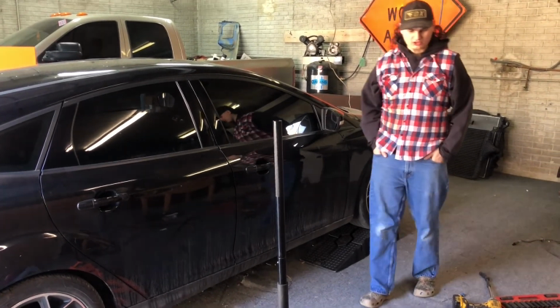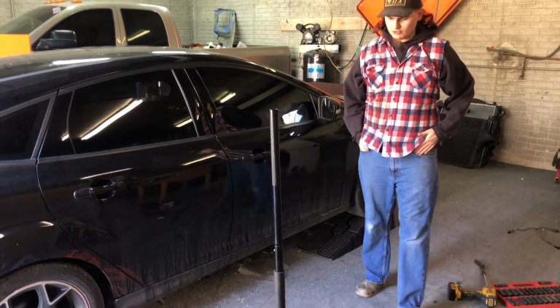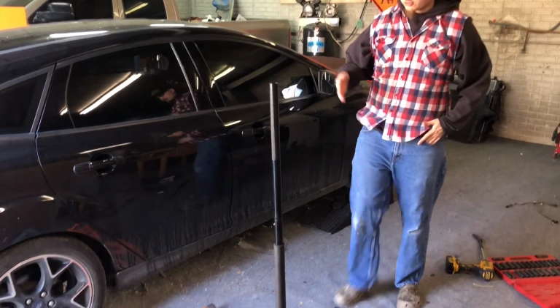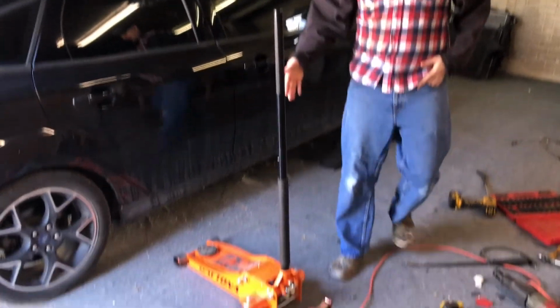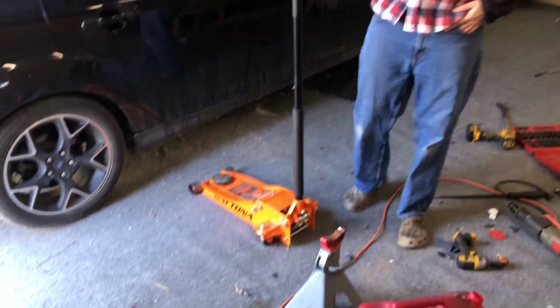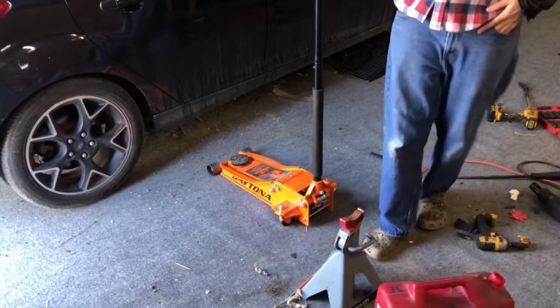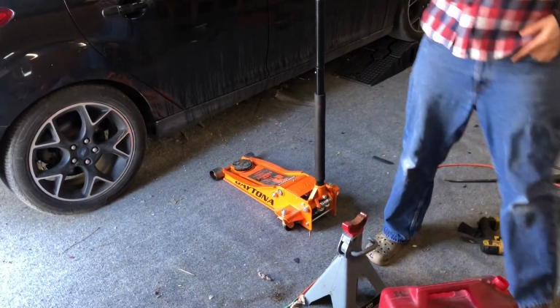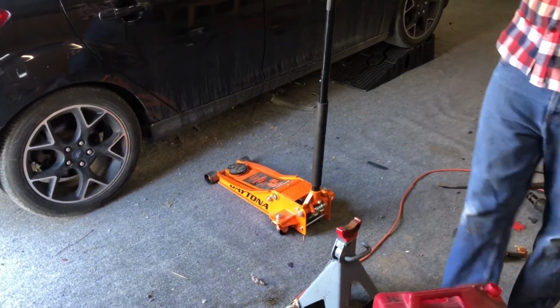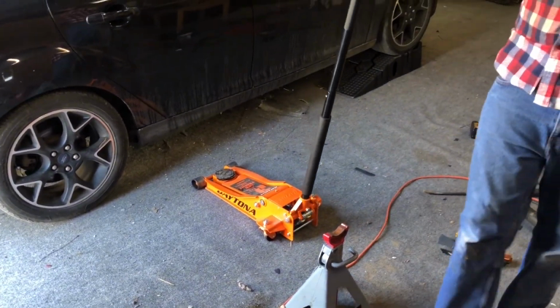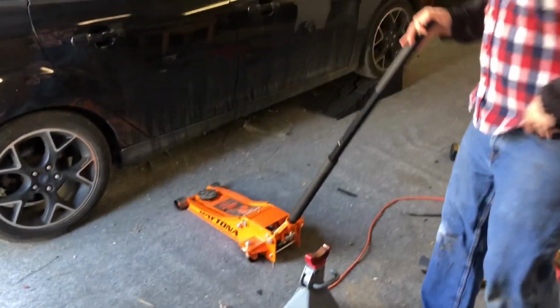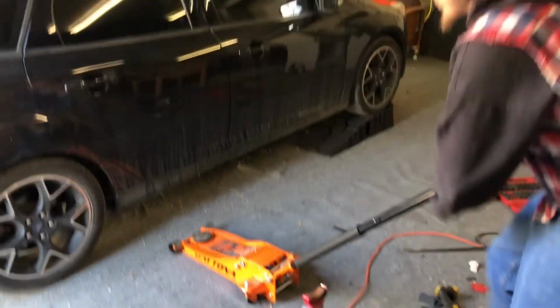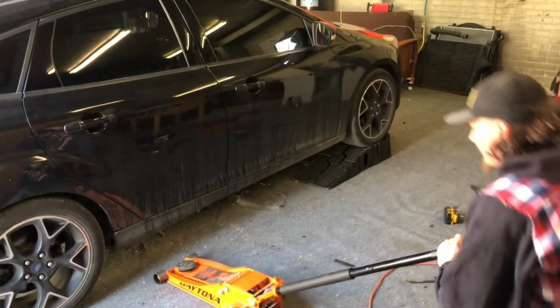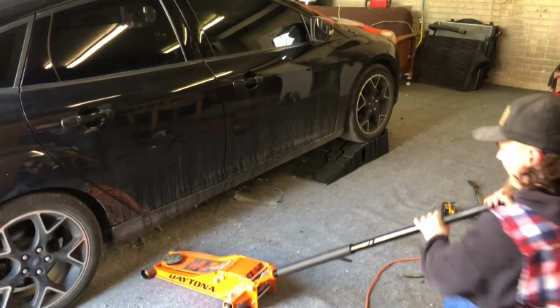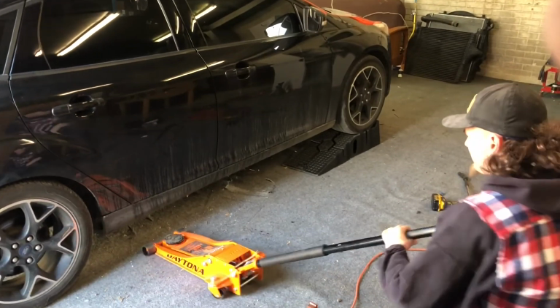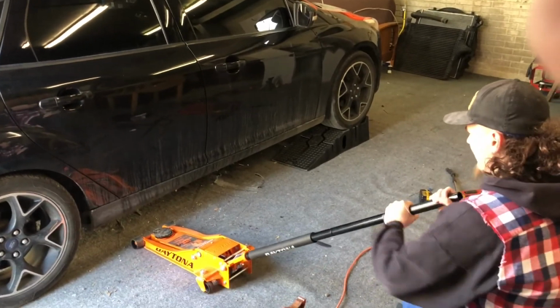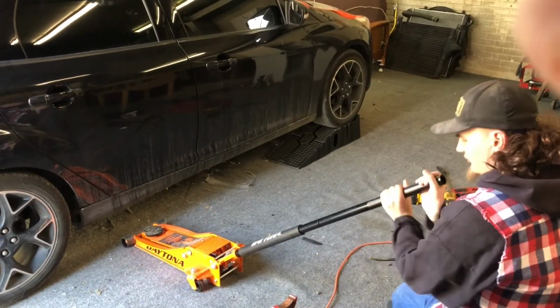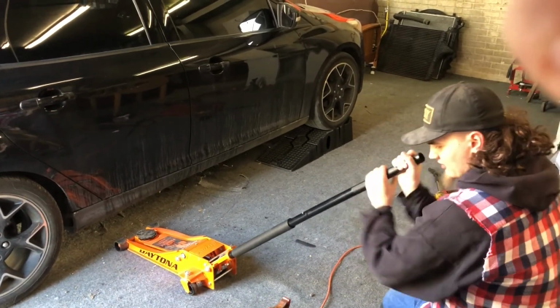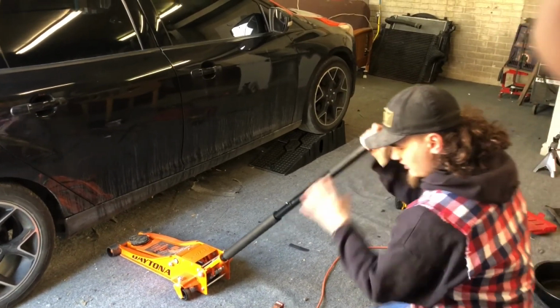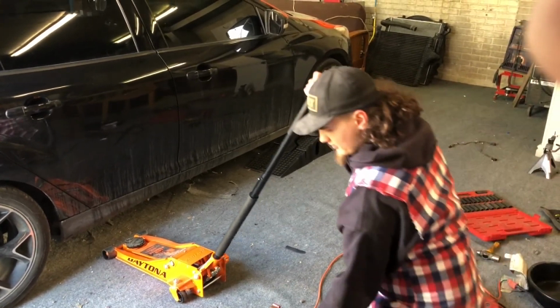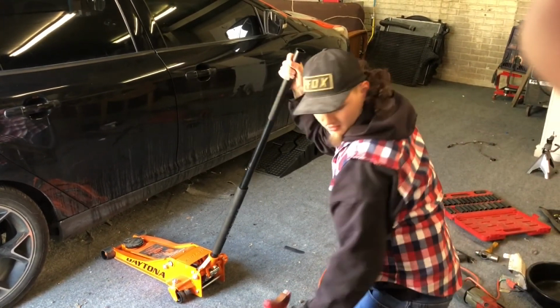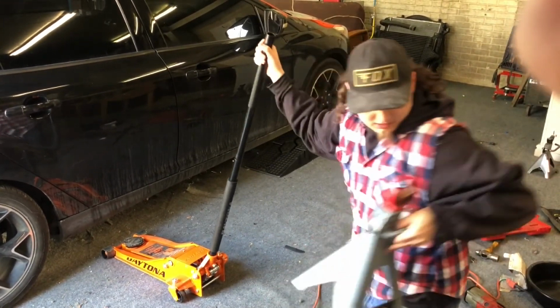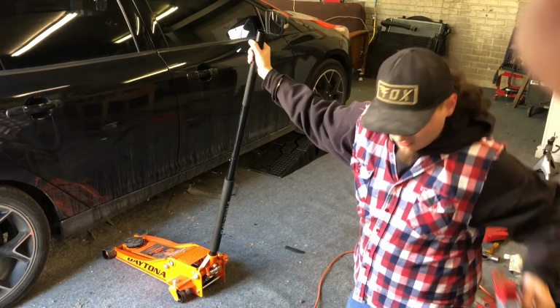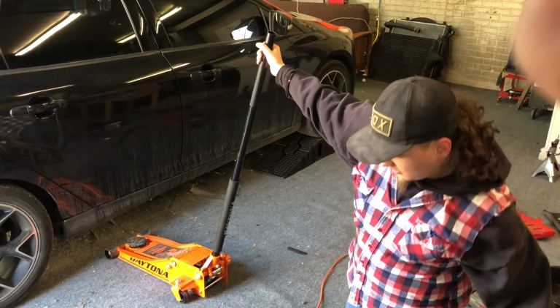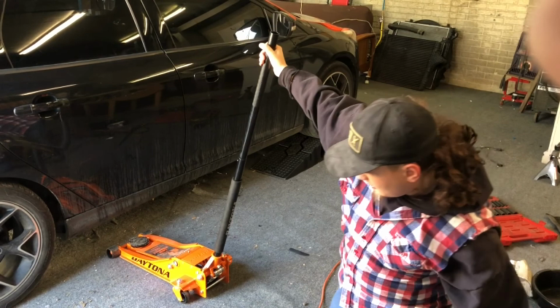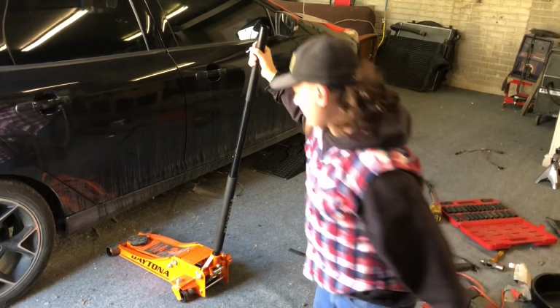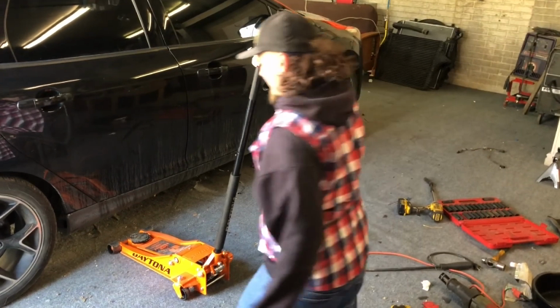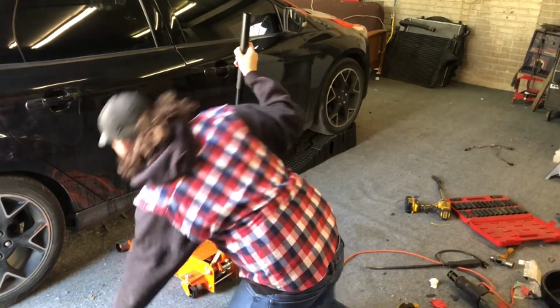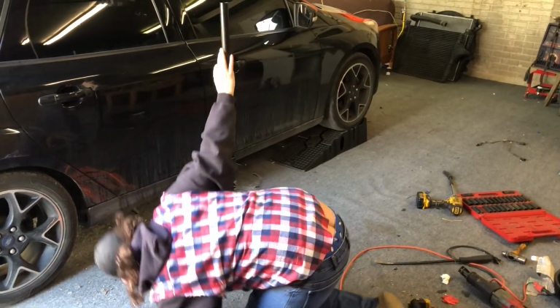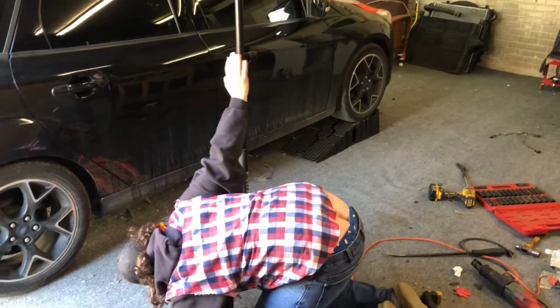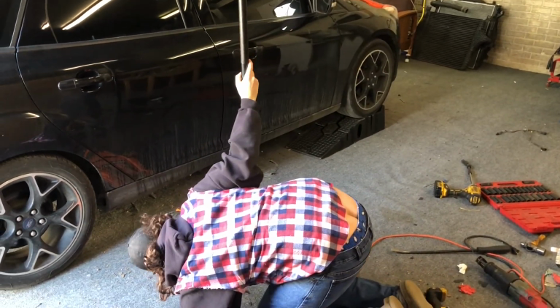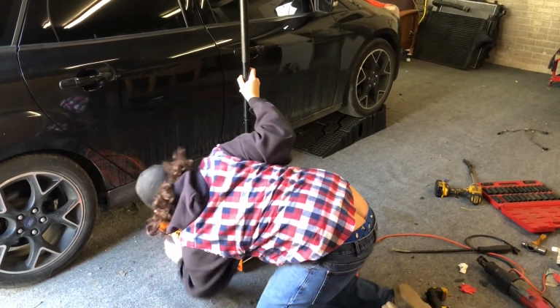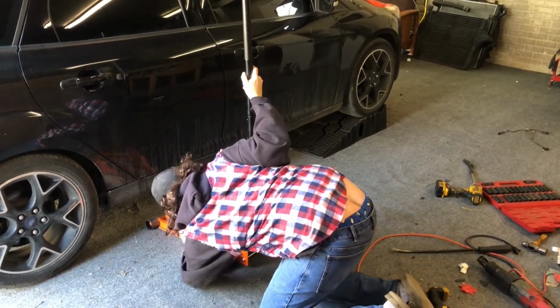We're going to do a review on this Harbor Freight Daytona 3-ton. If you want the best jacks in the game for the price - if you buy a snap-on, you're wasting your money.